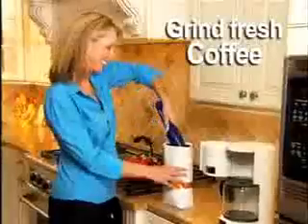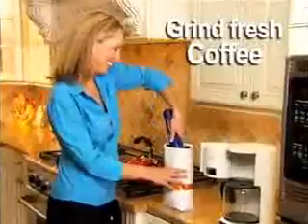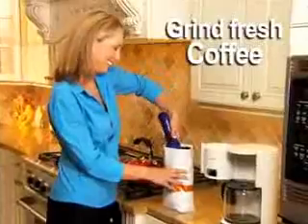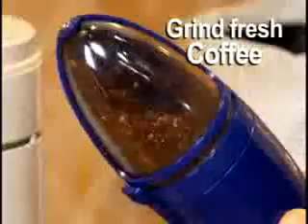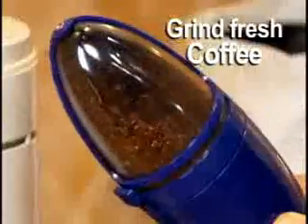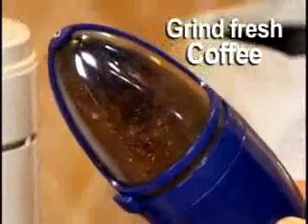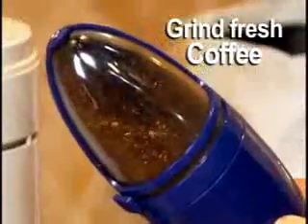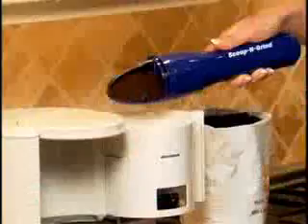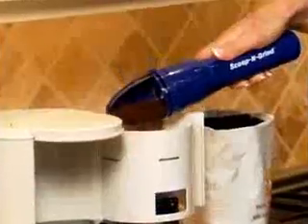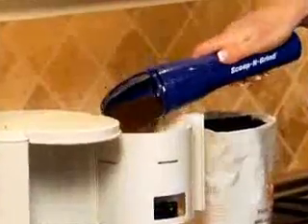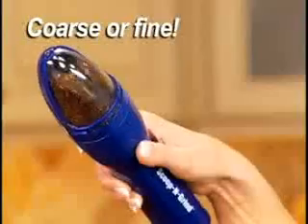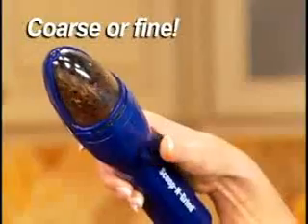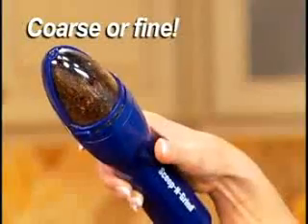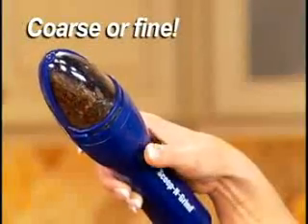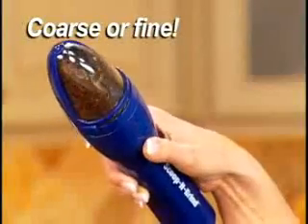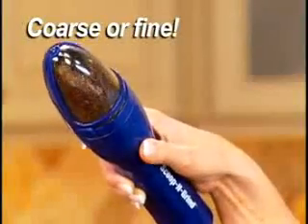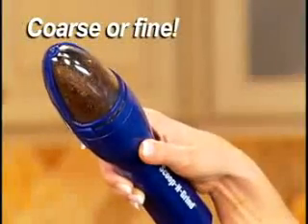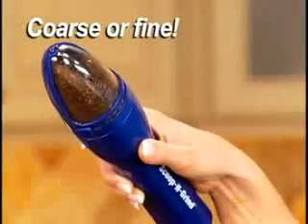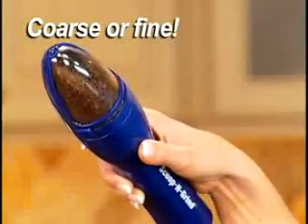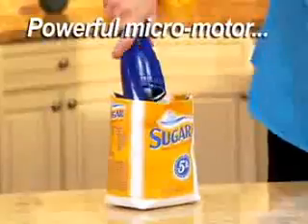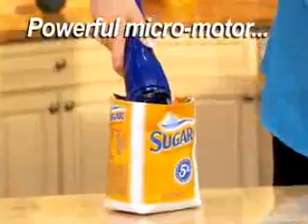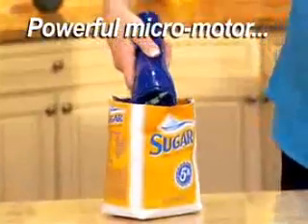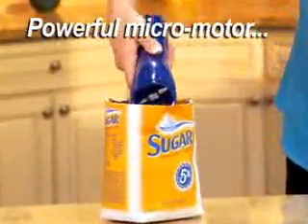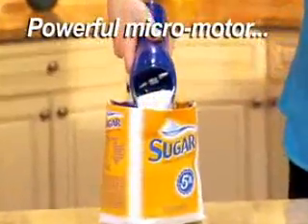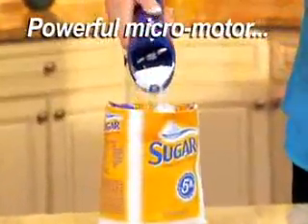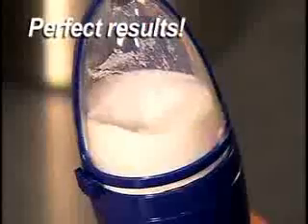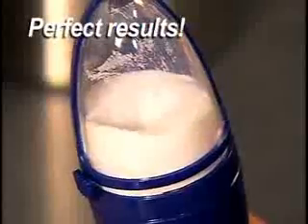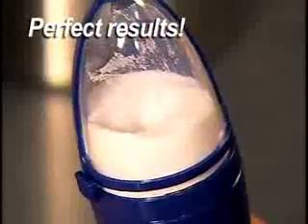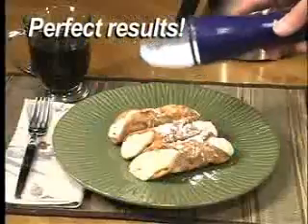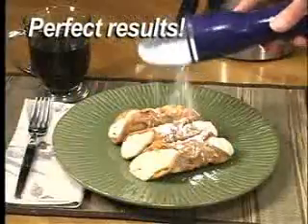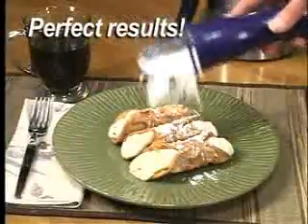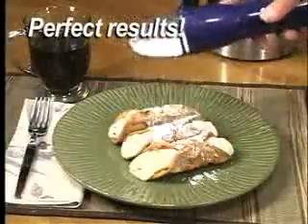With Scoop and Grind, you can grind fresh coffee beans right out of the bag. Just pulse for coarse and press for fine. Scoop and Grind's powerful micromotor gives you perfect results every time.